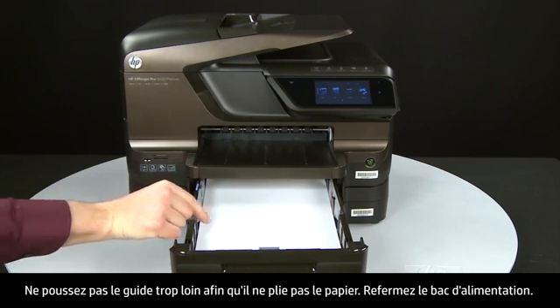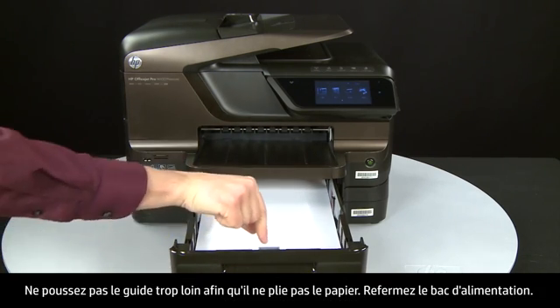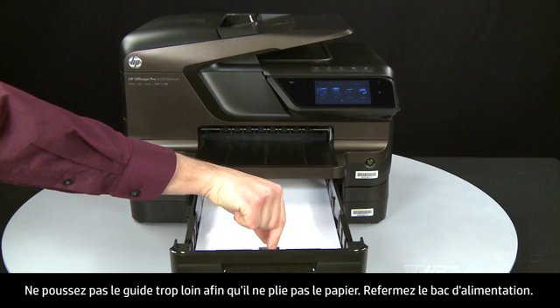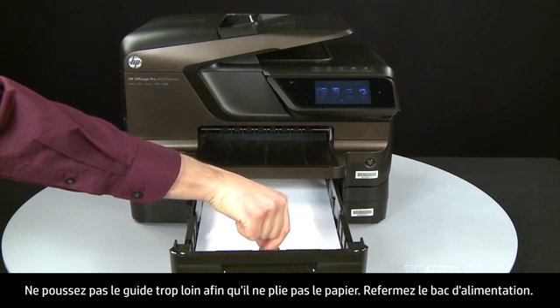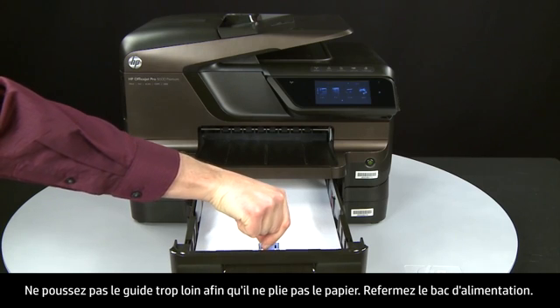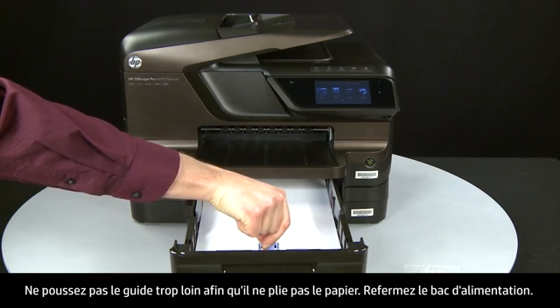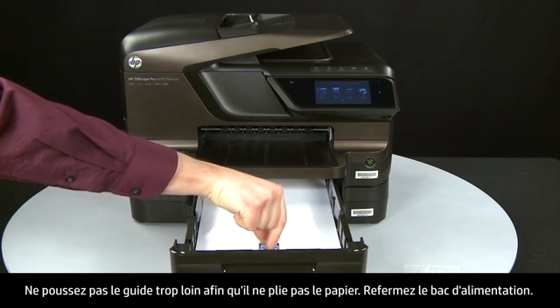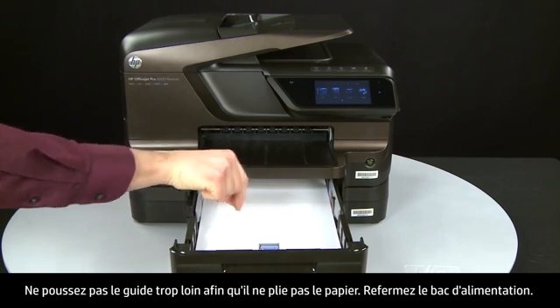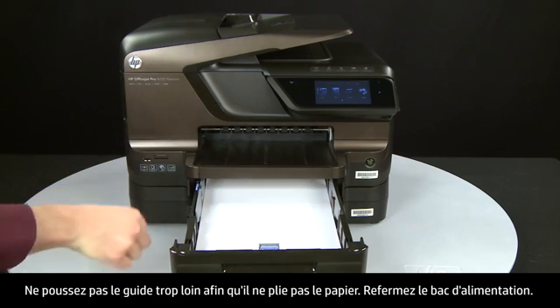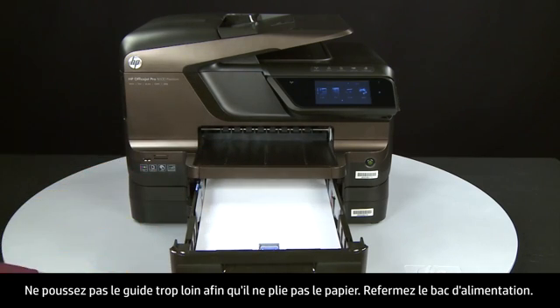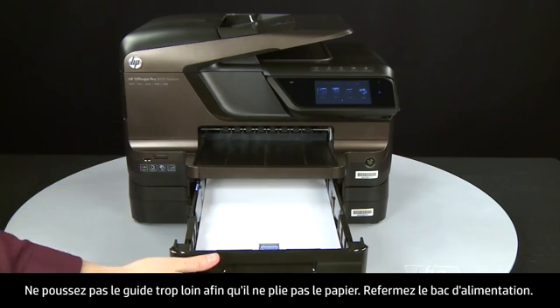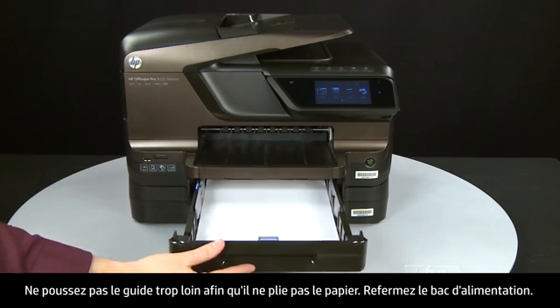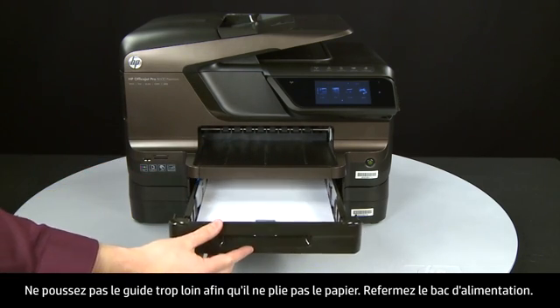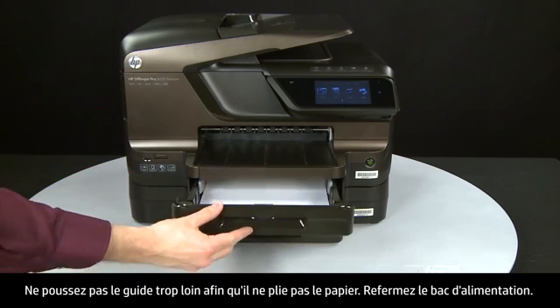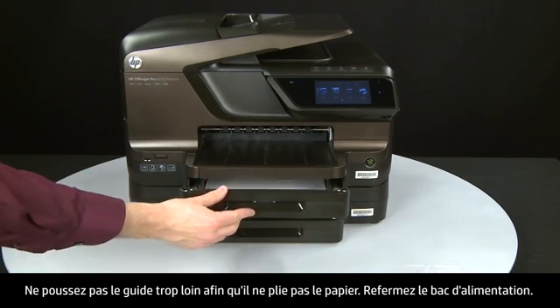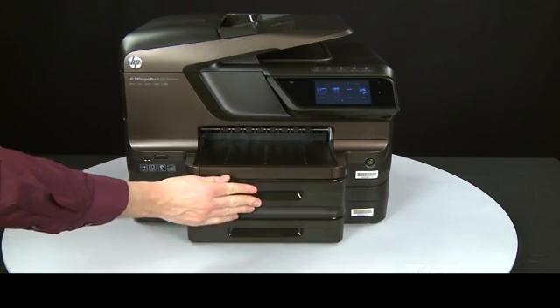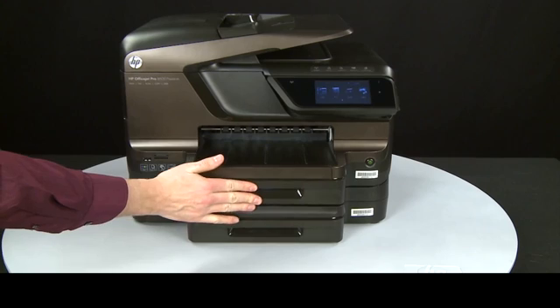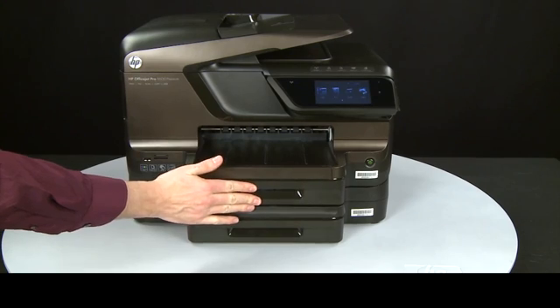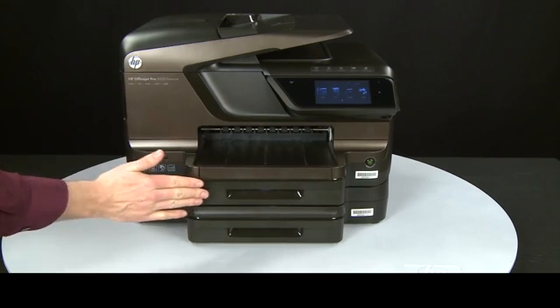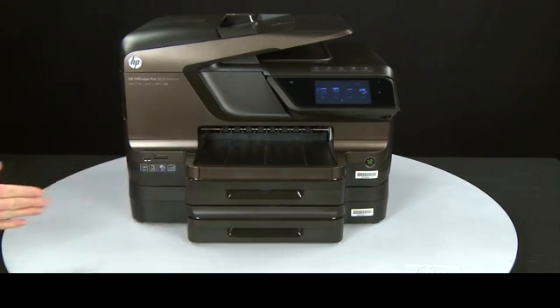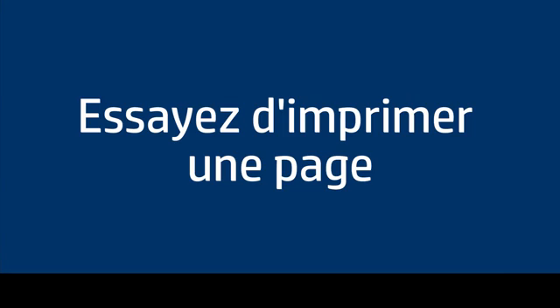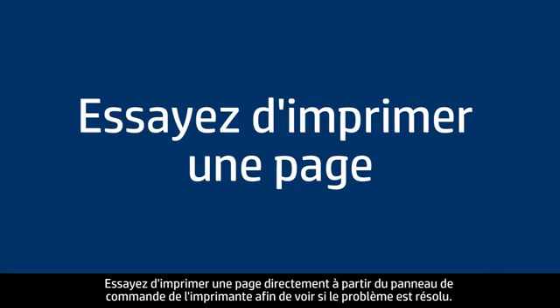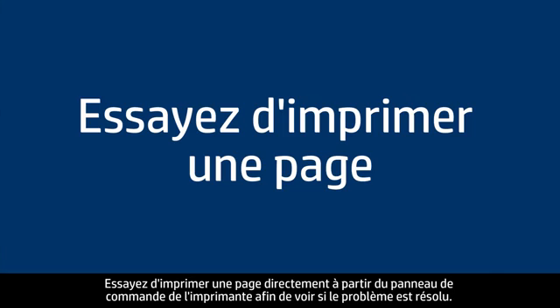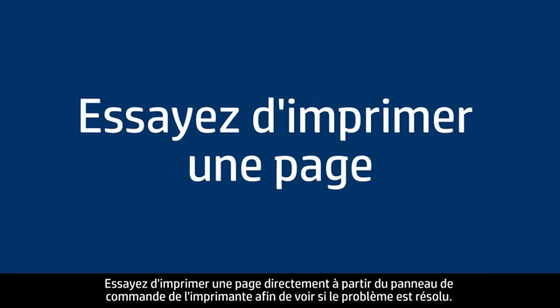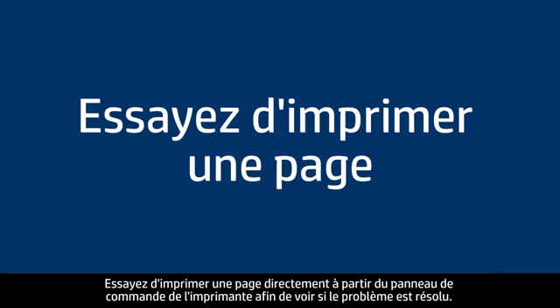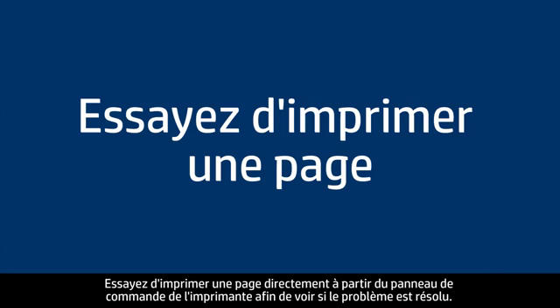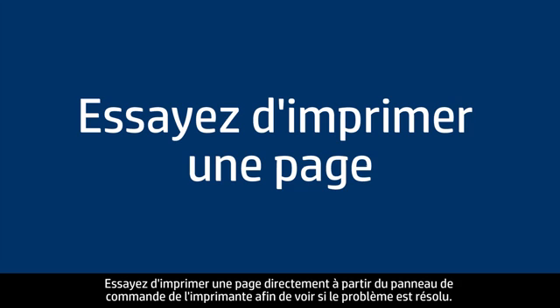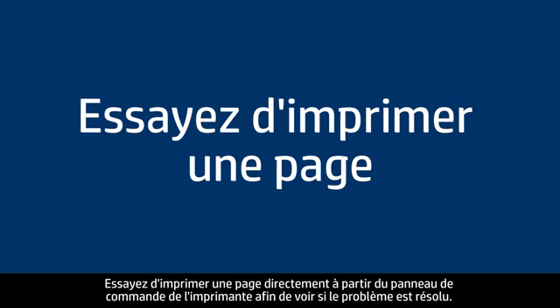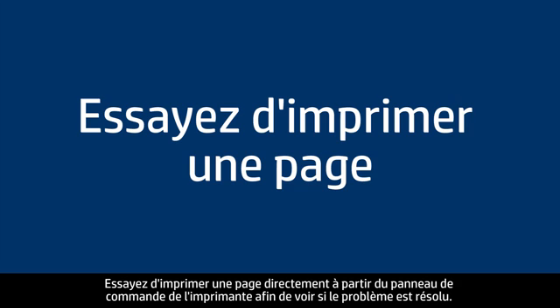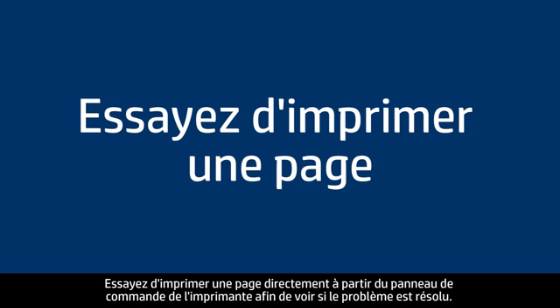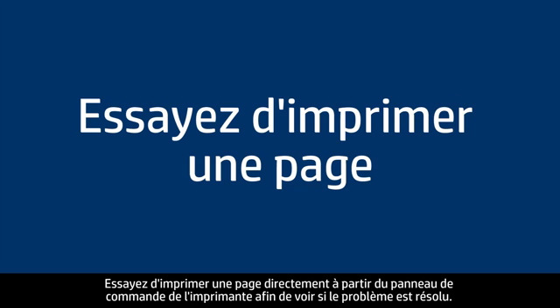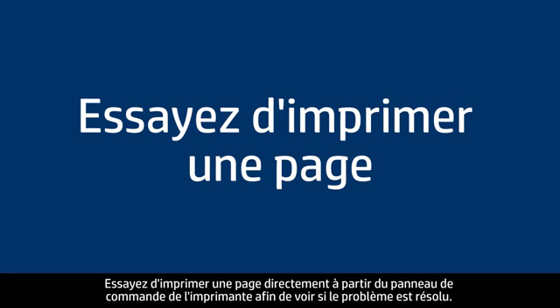Do not push the guide in so tightly that it starts to bend the paper. Close the input tray. Try printing a page directly from the printer's control panel to see if the issue is resolved.